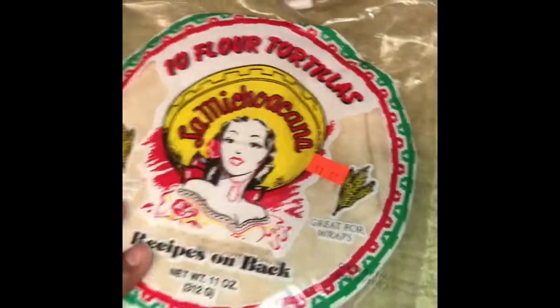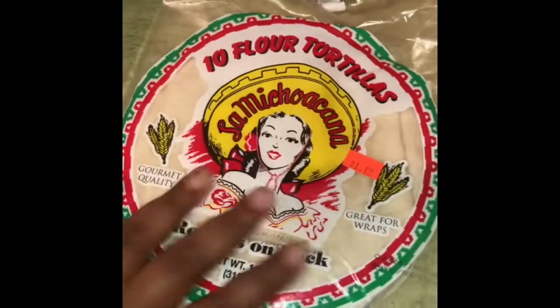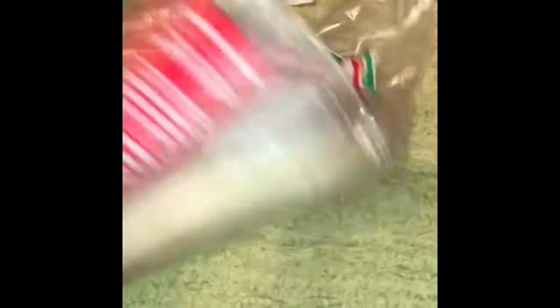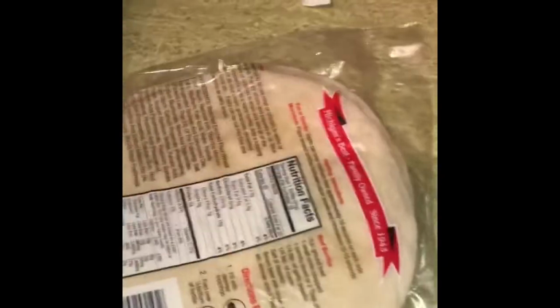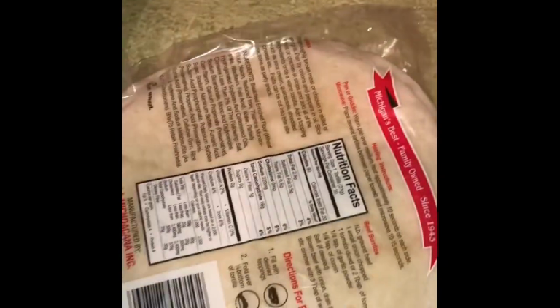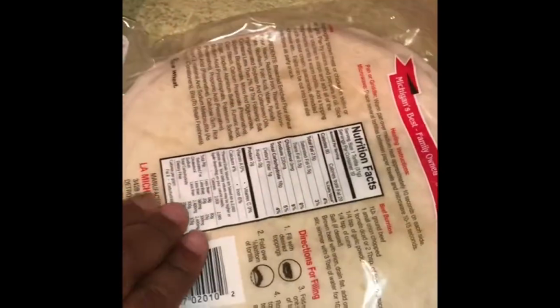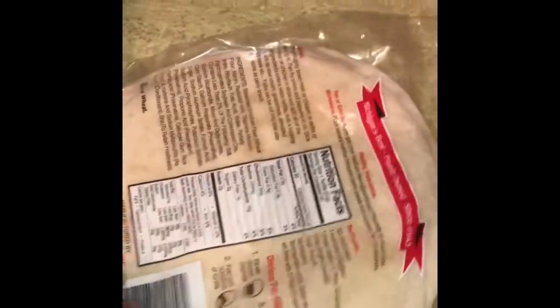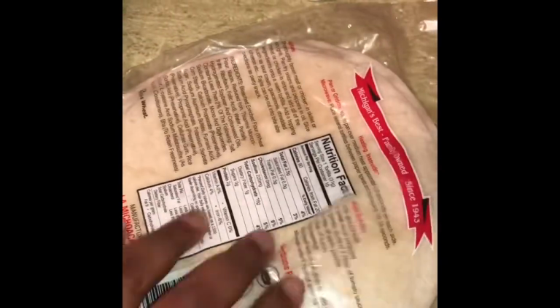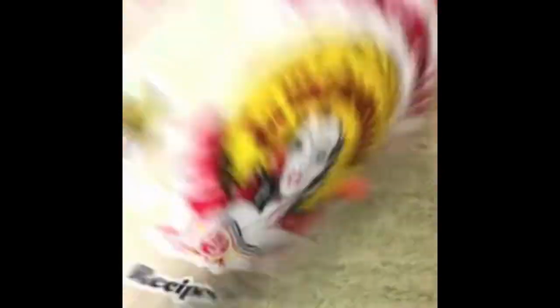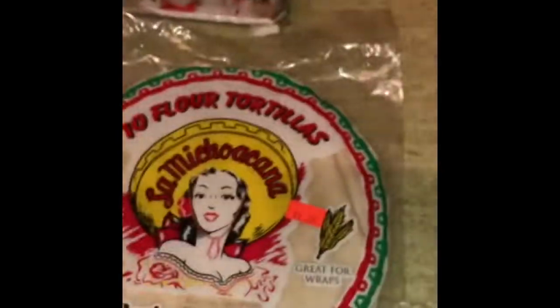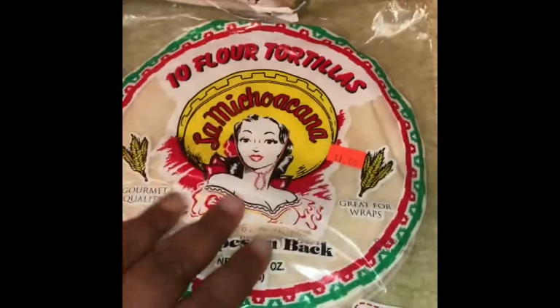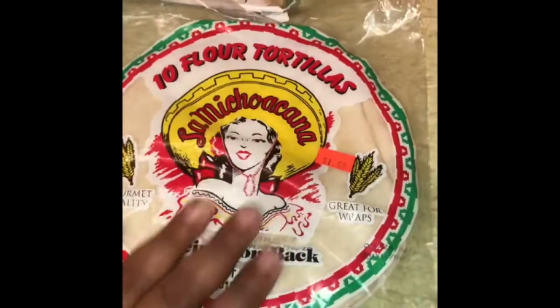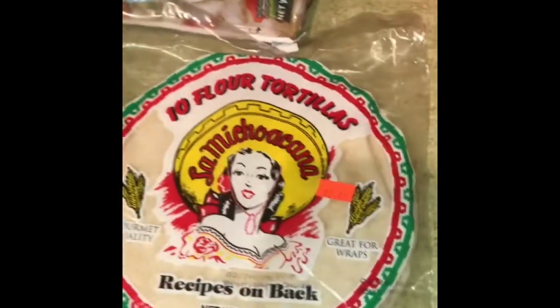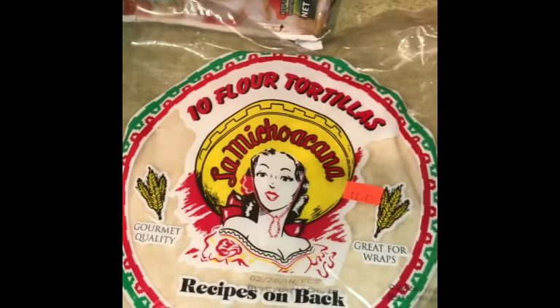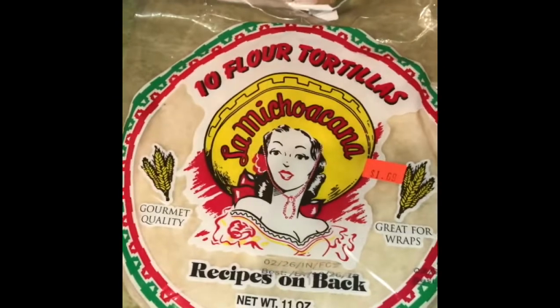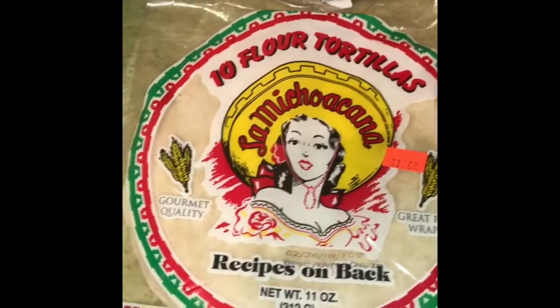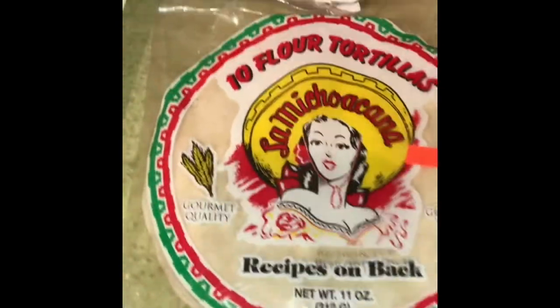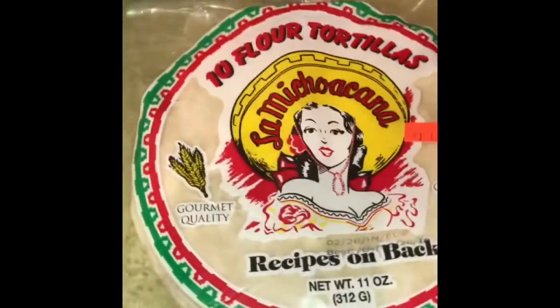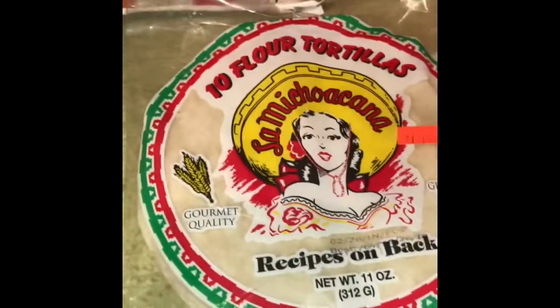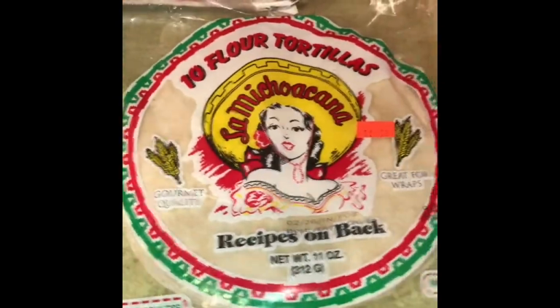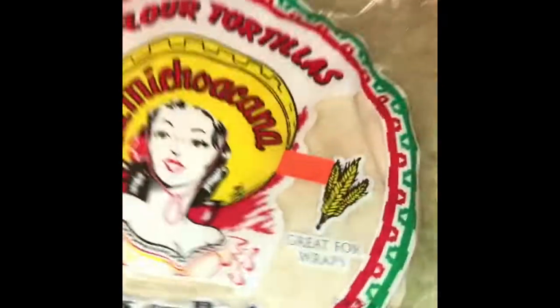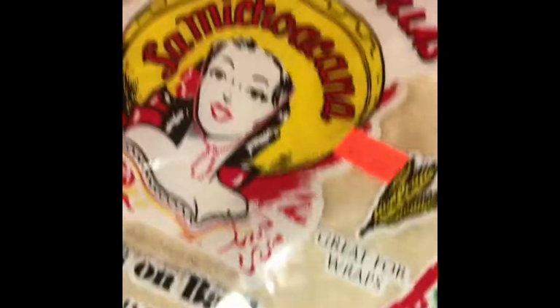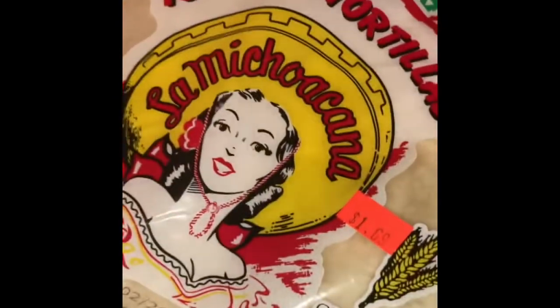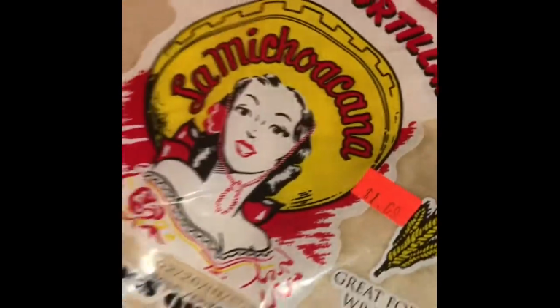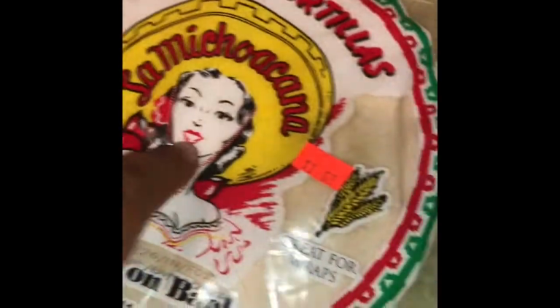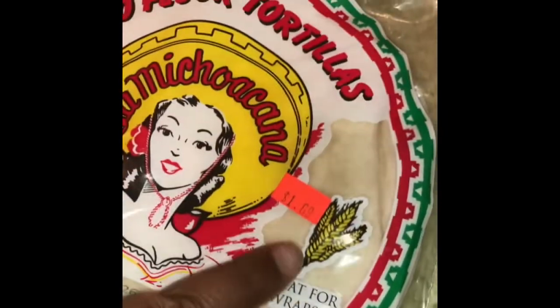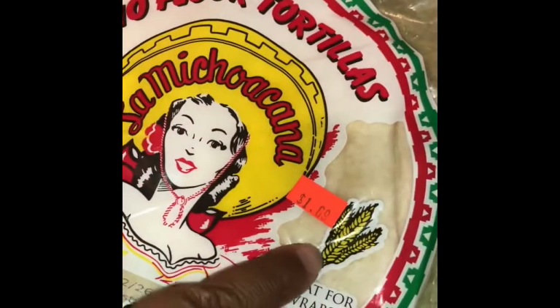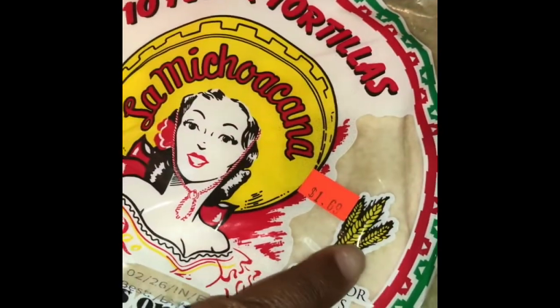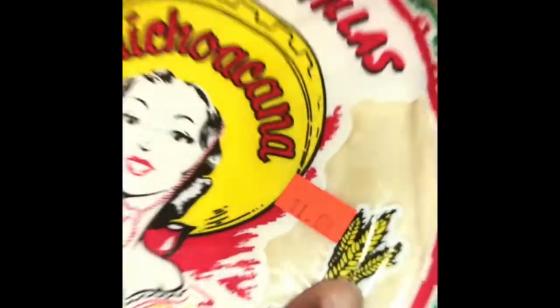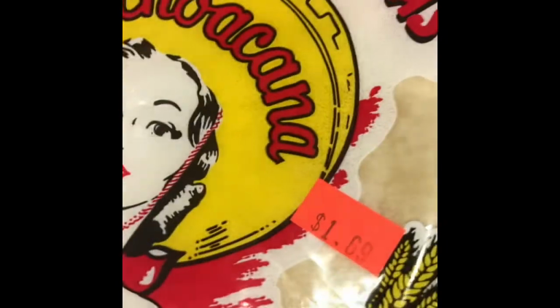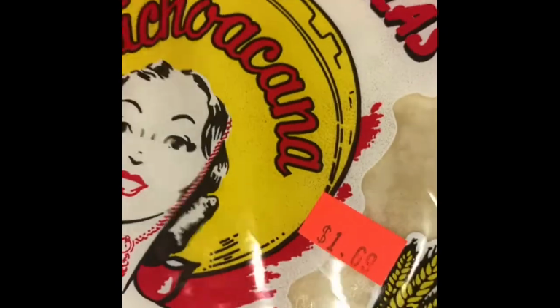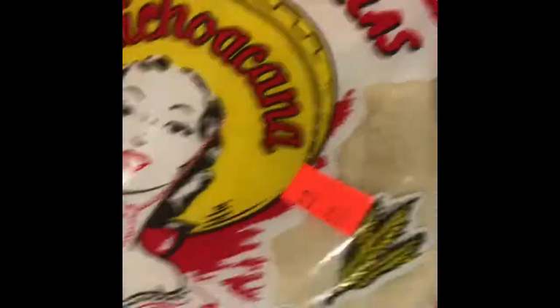I like the flour tortillas — I always say the smooth term, but on the other tortillas you don't have the dots in there. We have a store up here called Jack's Fruit Market, and I just got 10 flour tortillas for, I think it was $1.69.